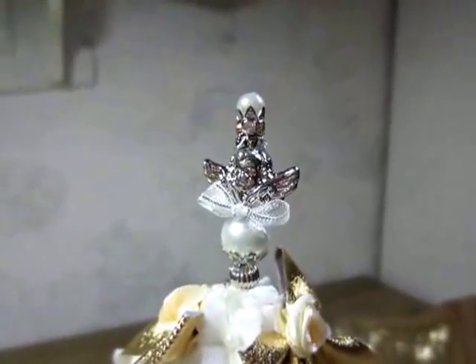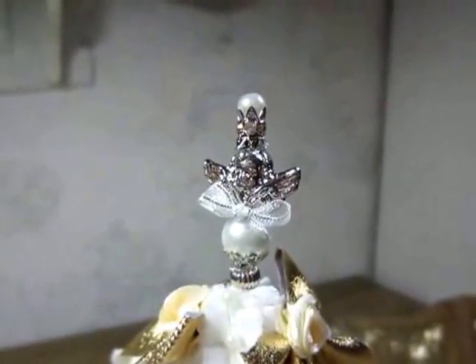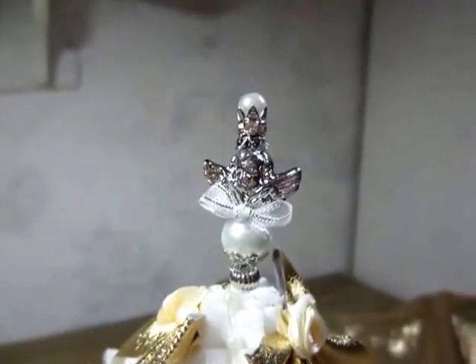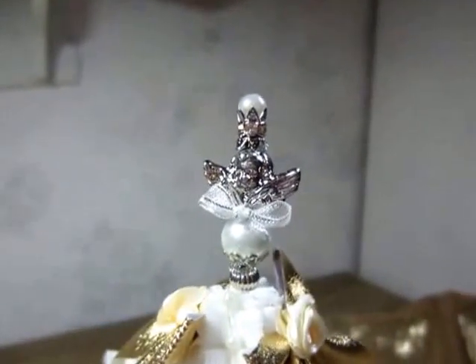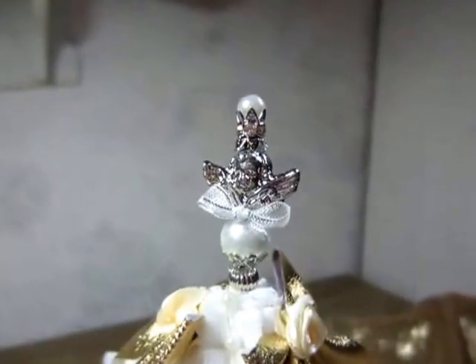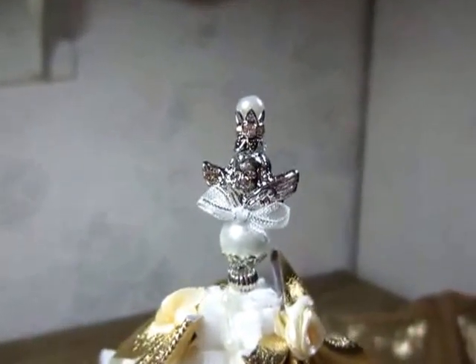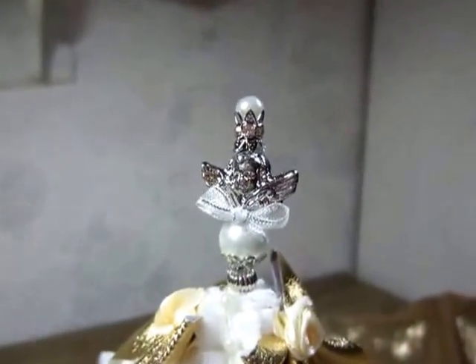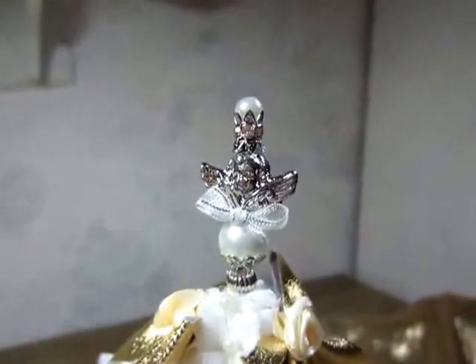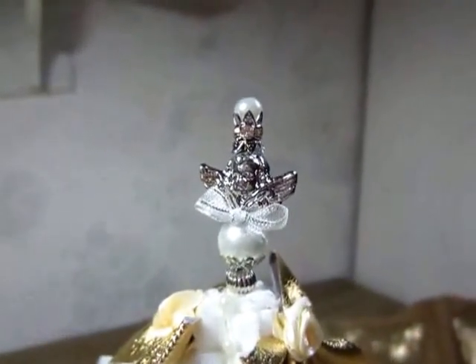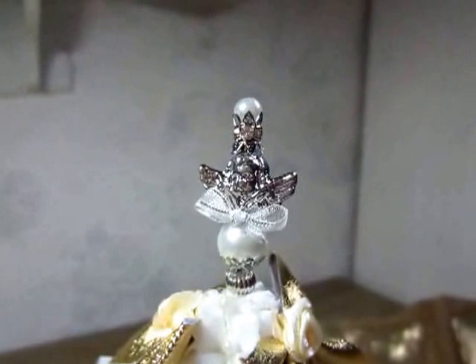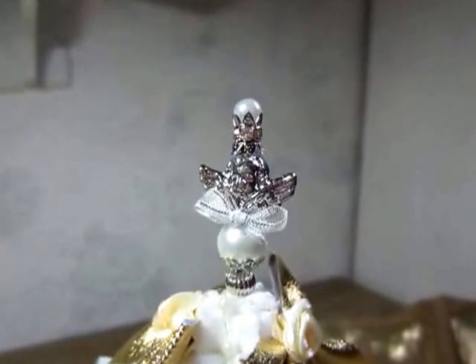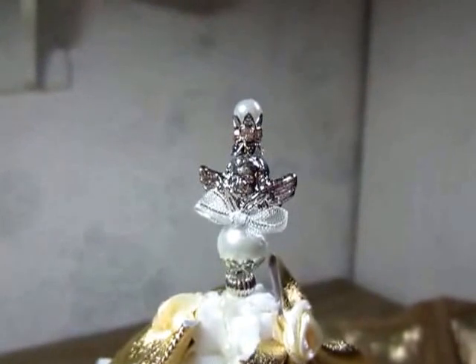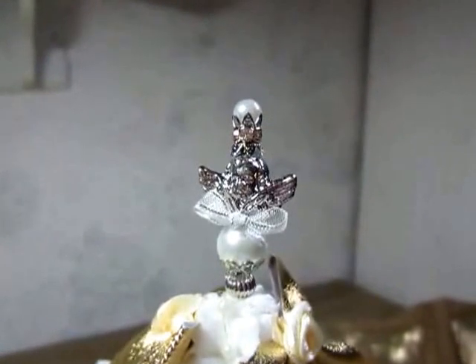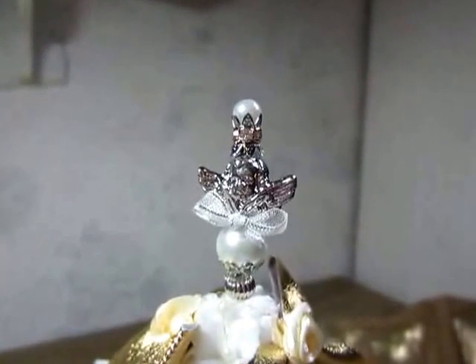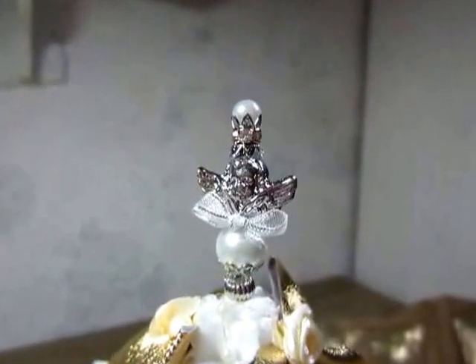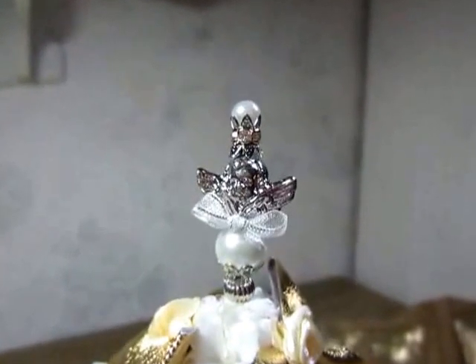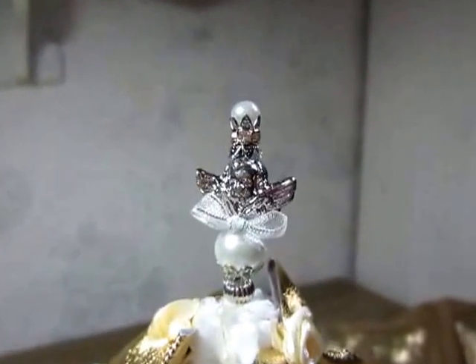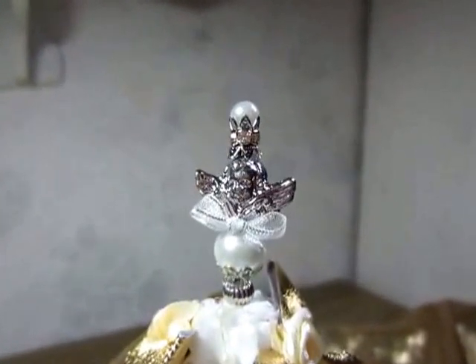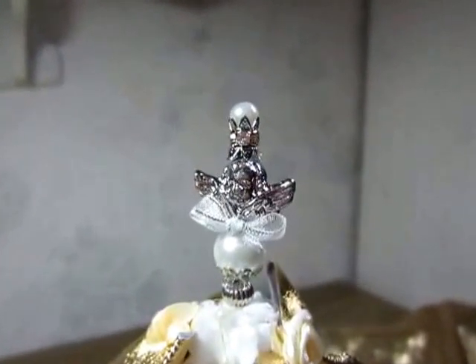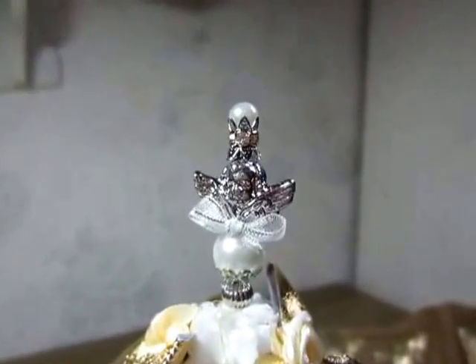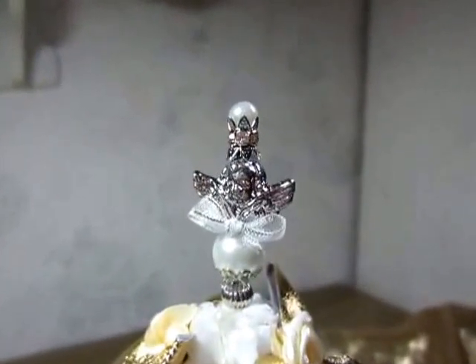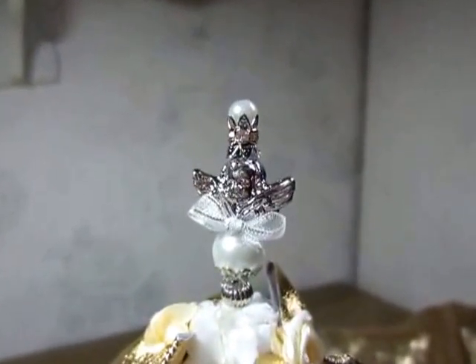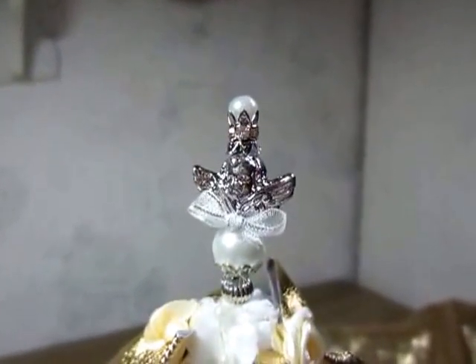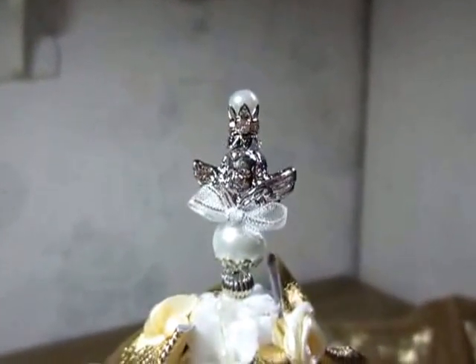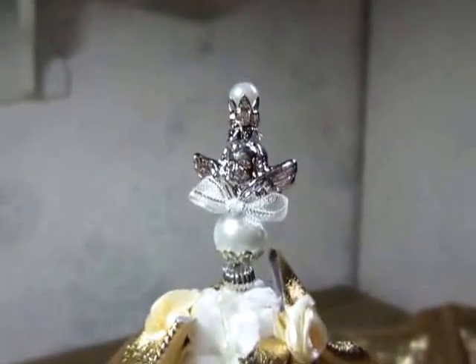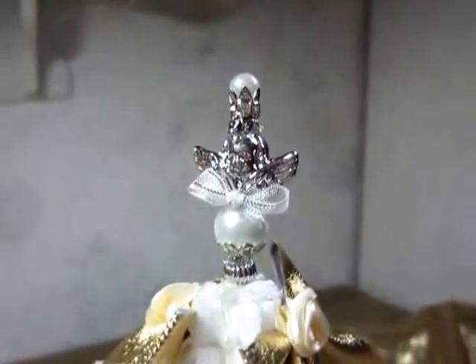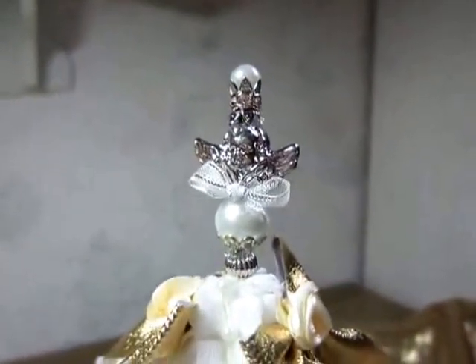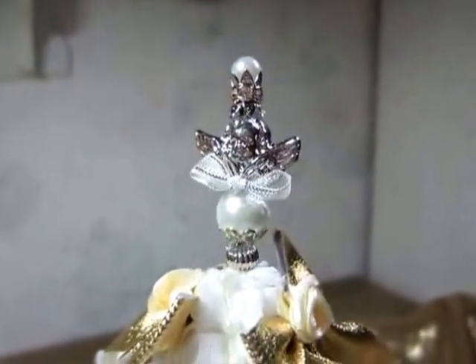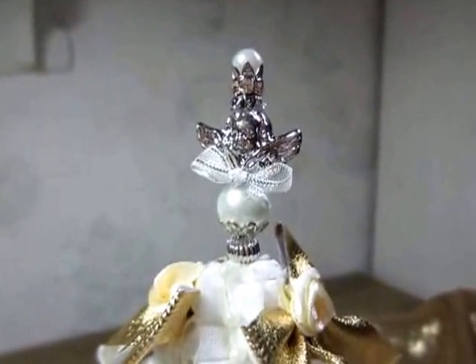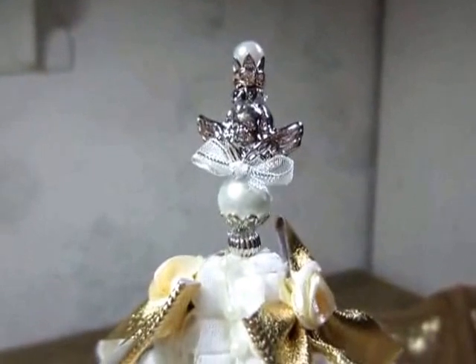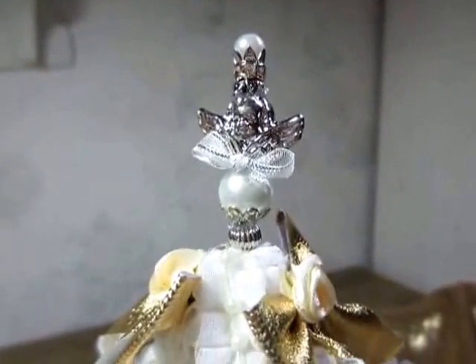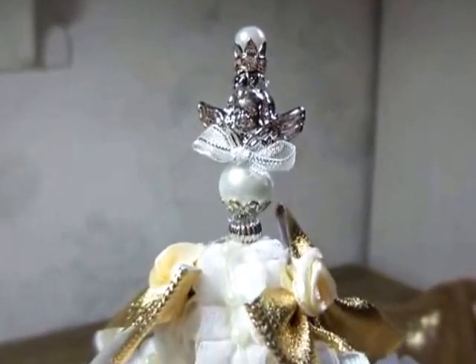It's an angel stick pin. There's a crown and a pearl, and a little bow.